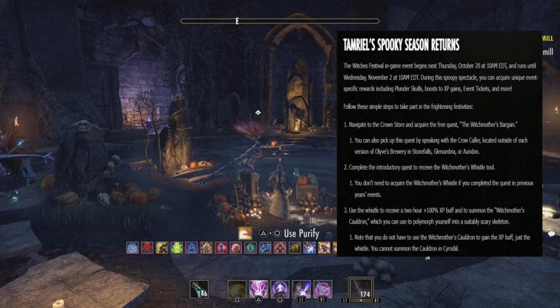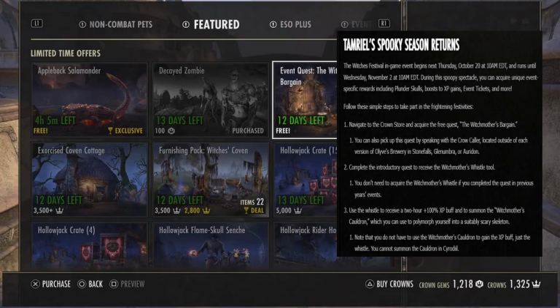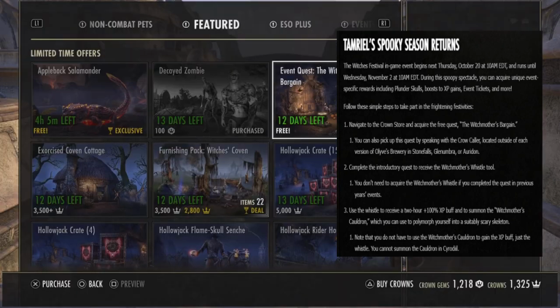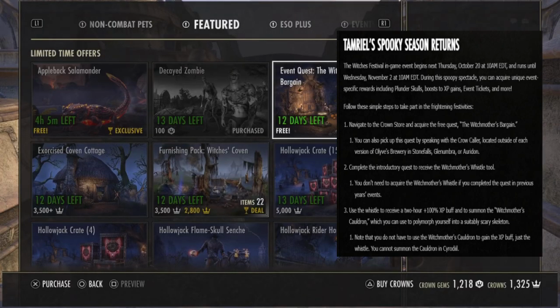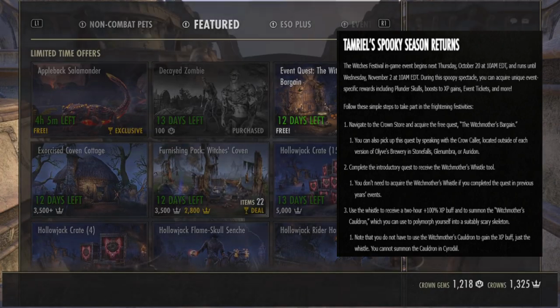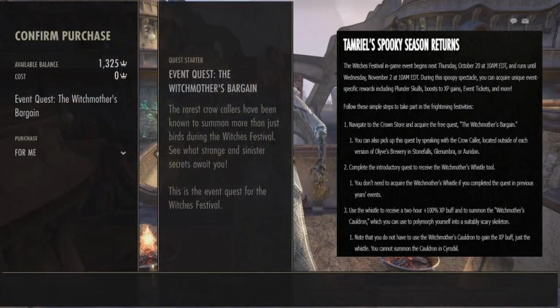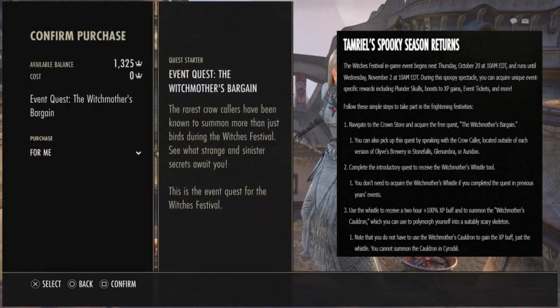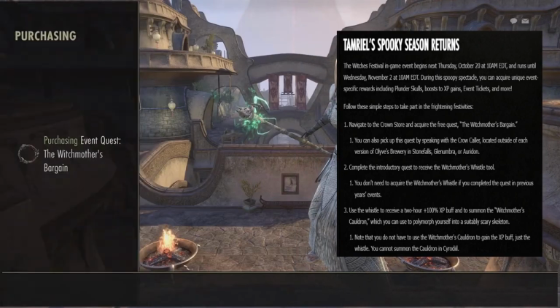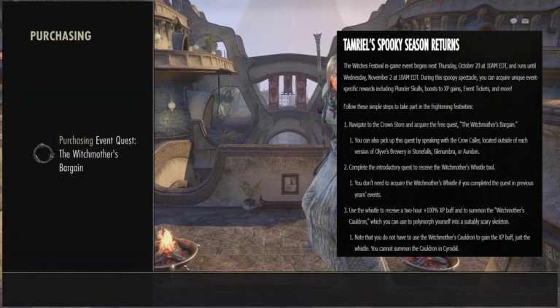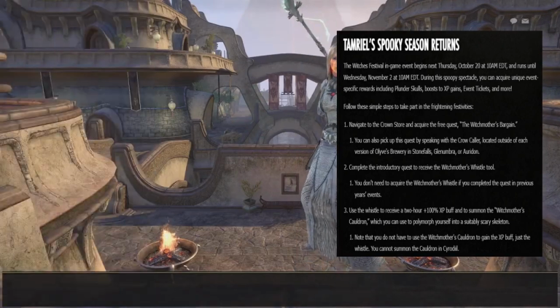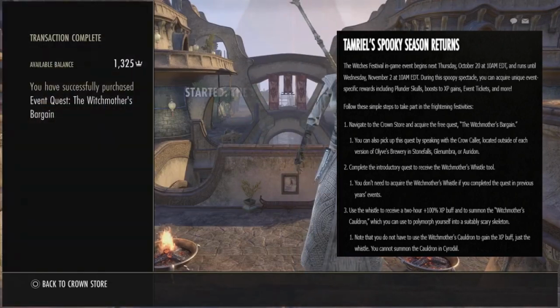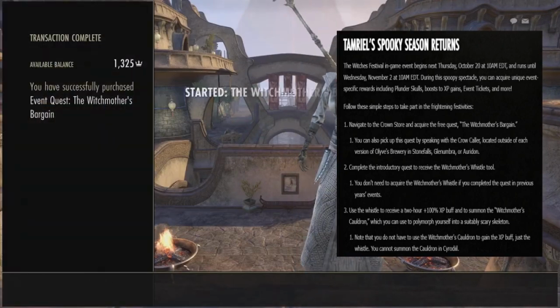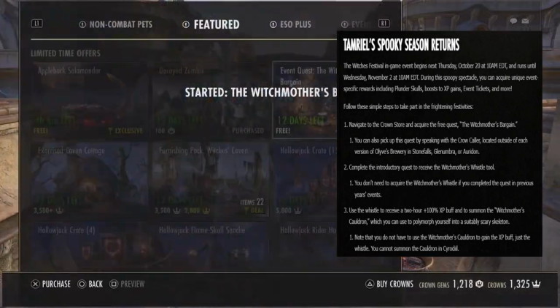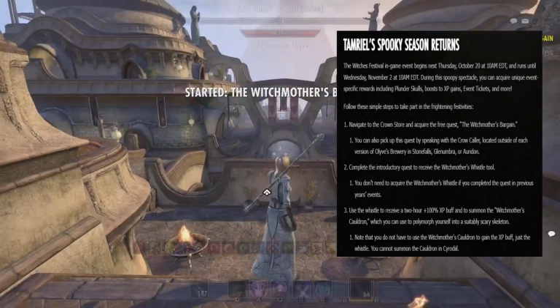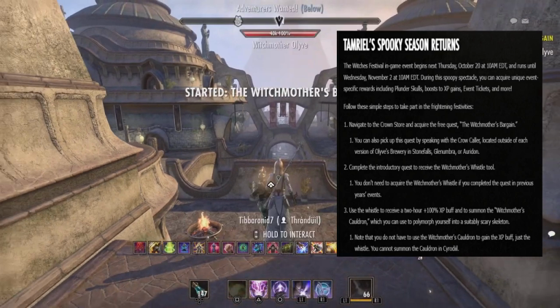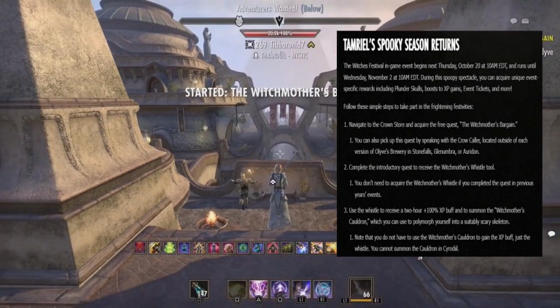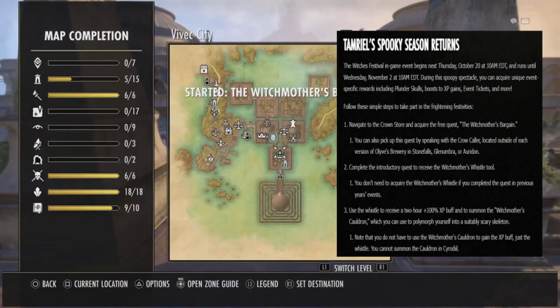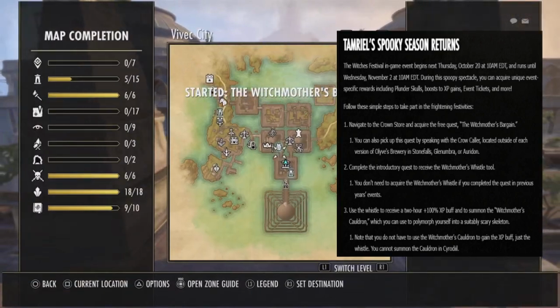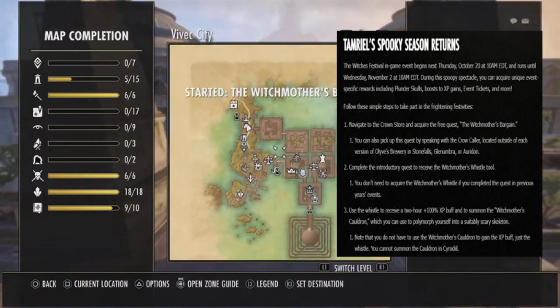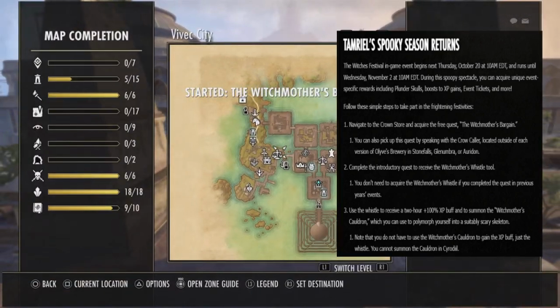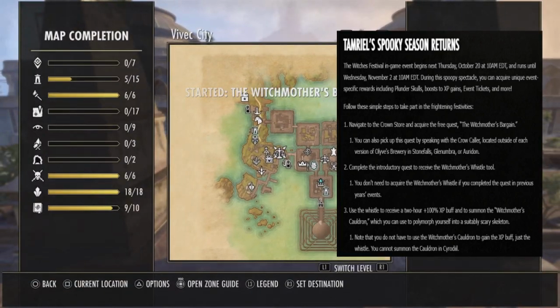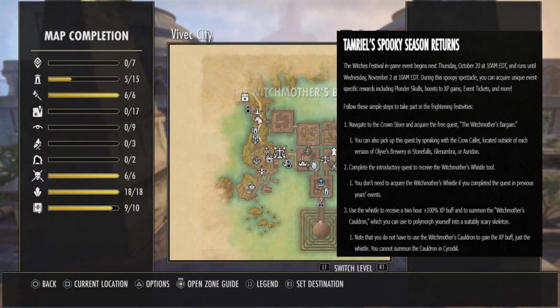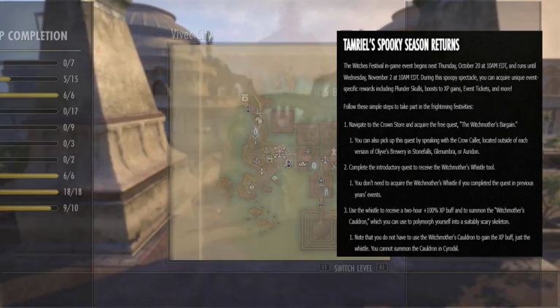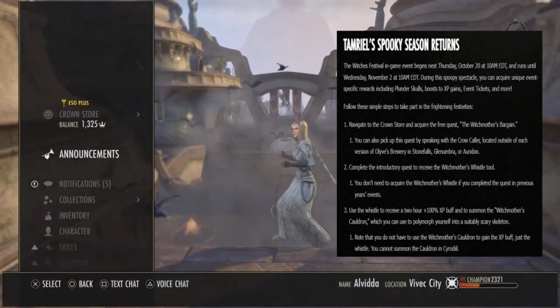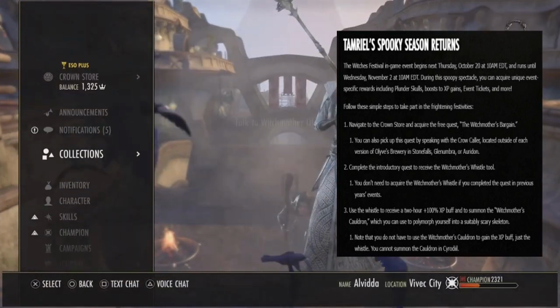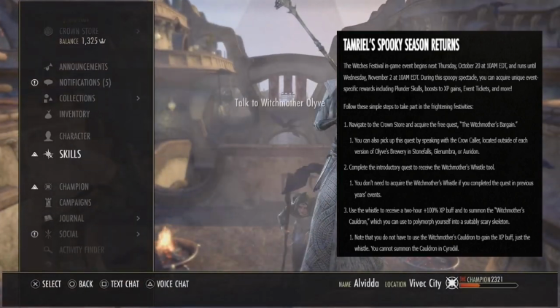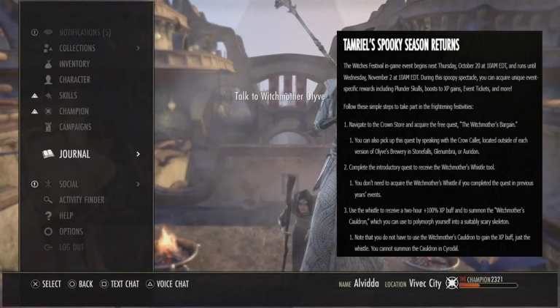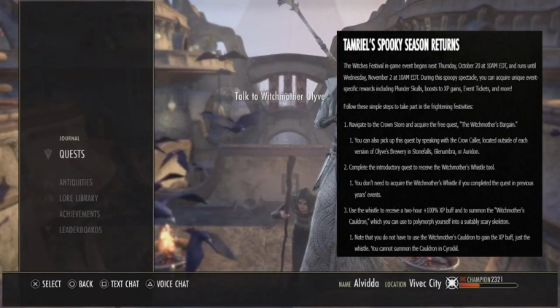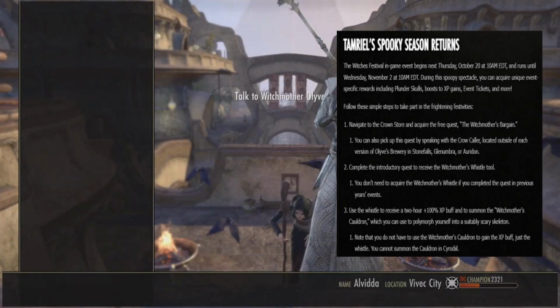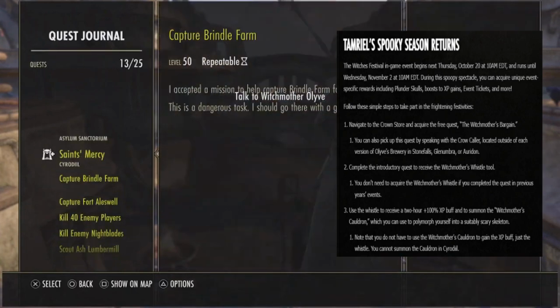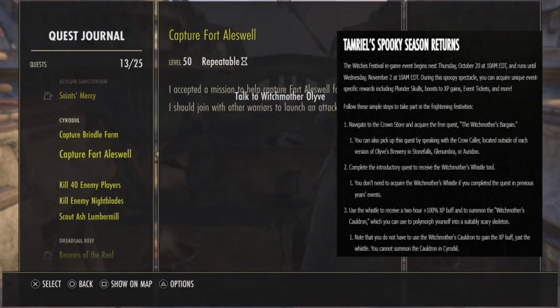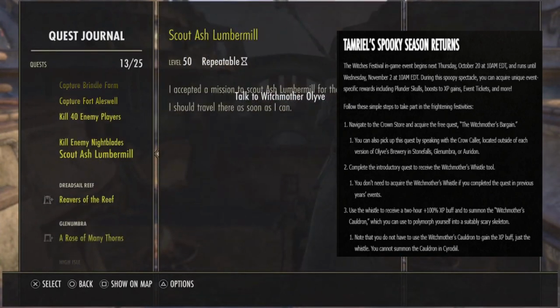If you need to start the introductory quest, you can grab it from the Crown Store, then speak to the Crow Caller located outside of Olyvia's Brewery in Stonefalls, Glenumbra, or Arenthia. Complete the introductory quest to receive the Witch's Whistle tool.